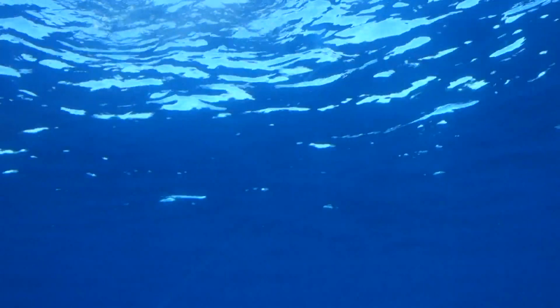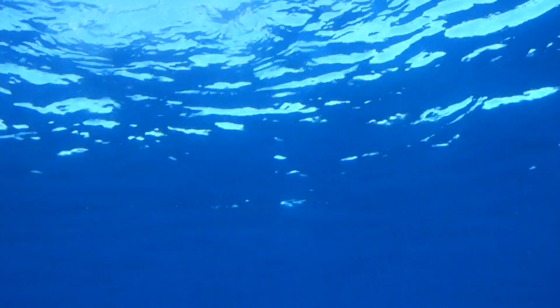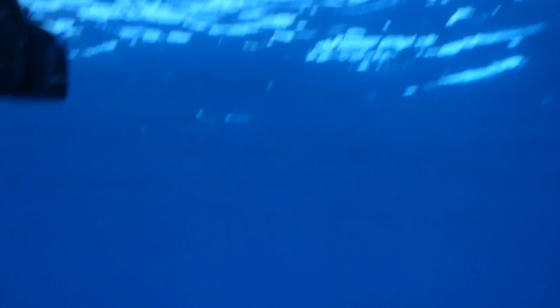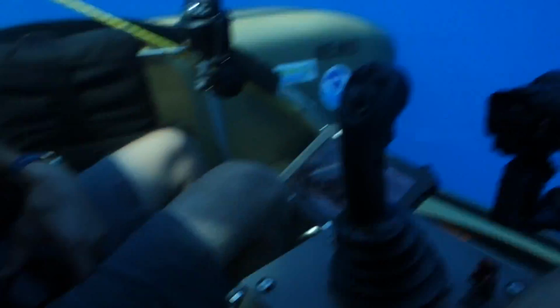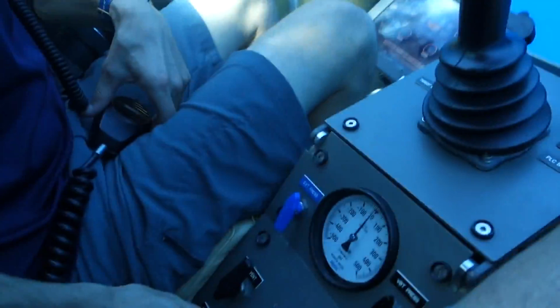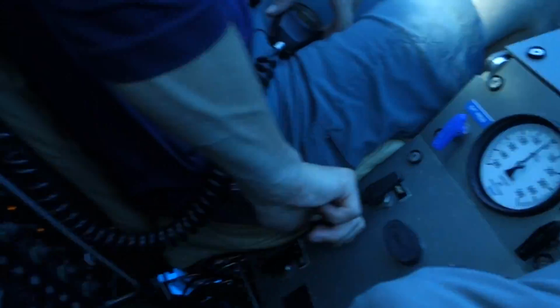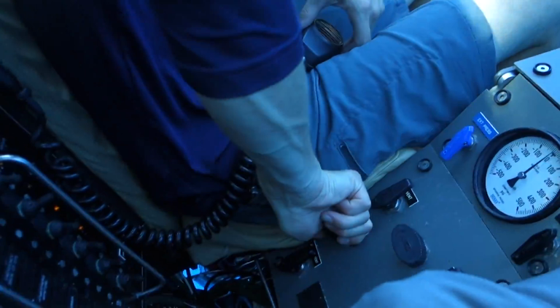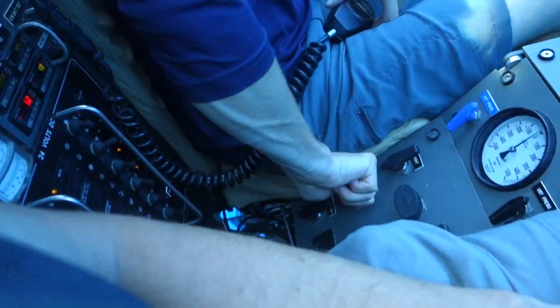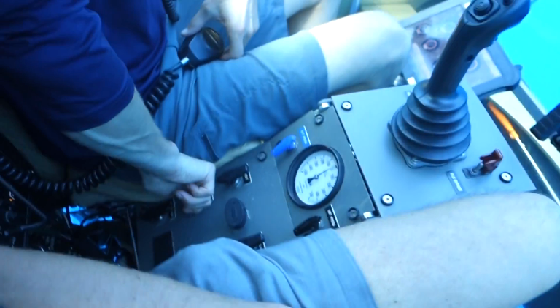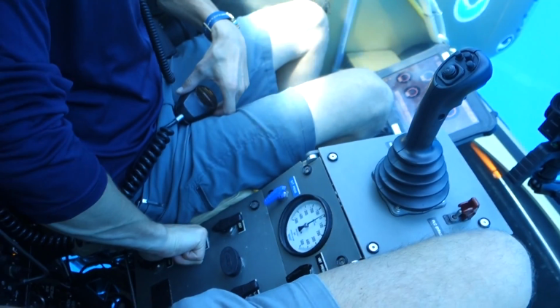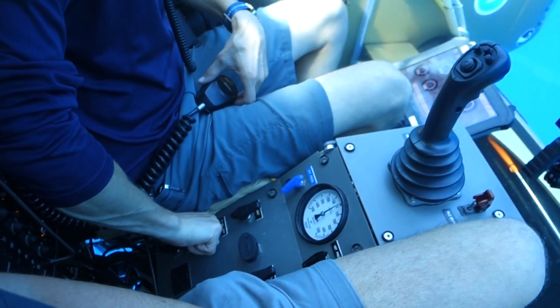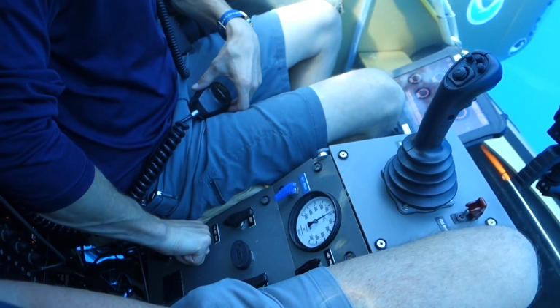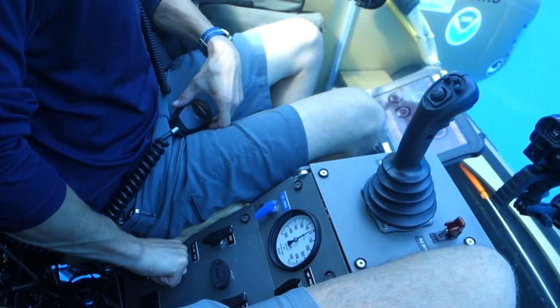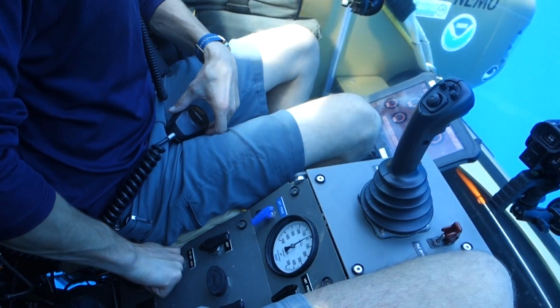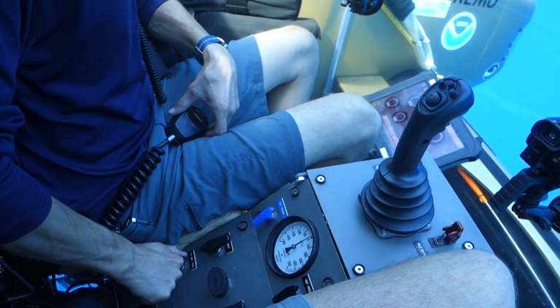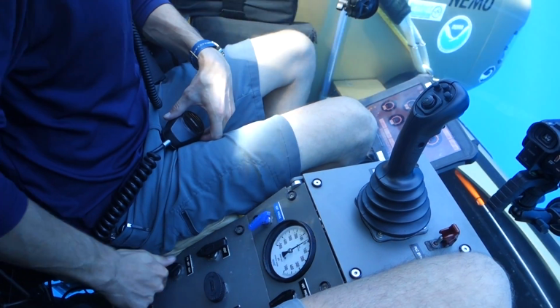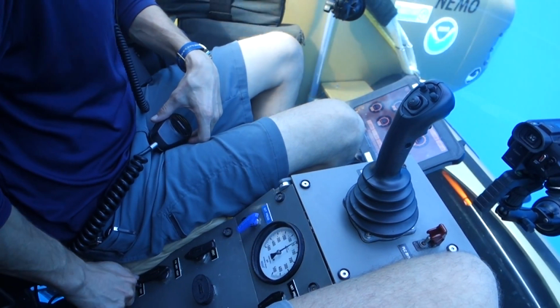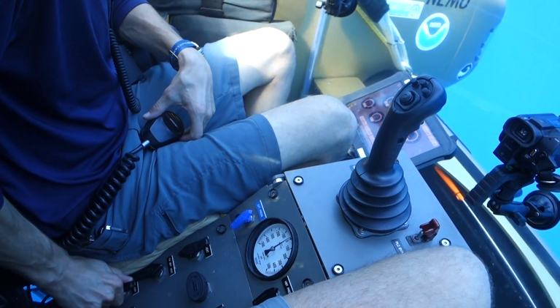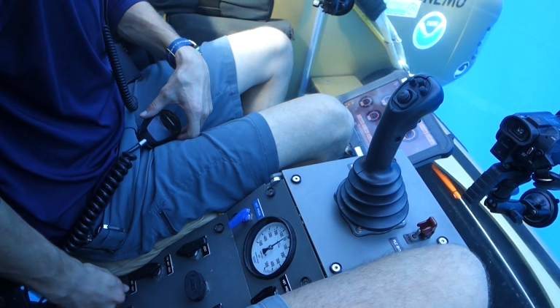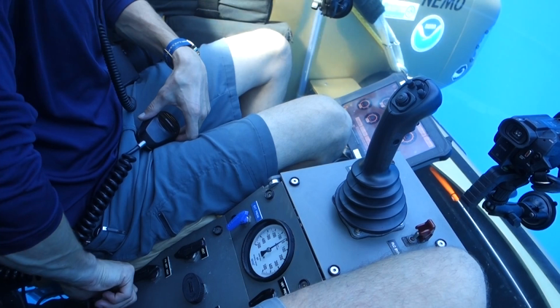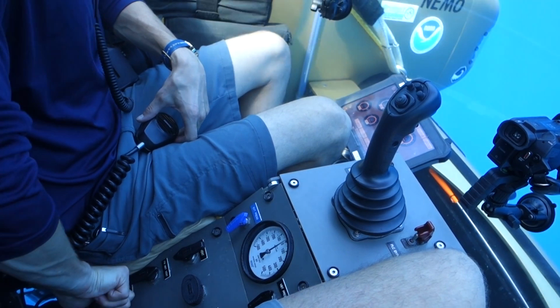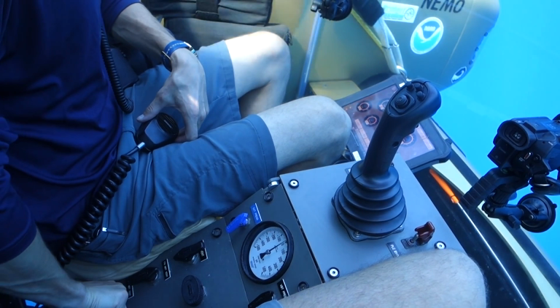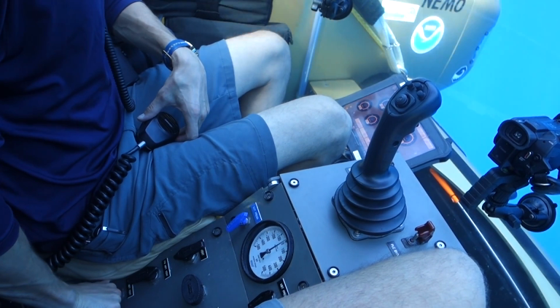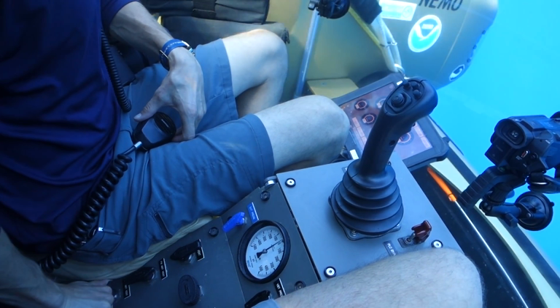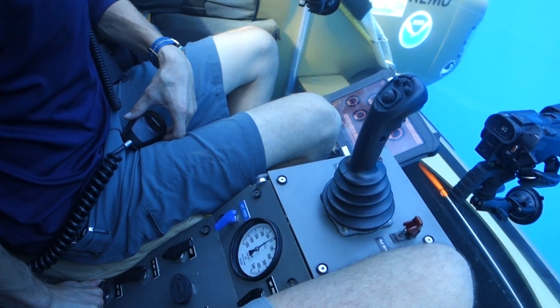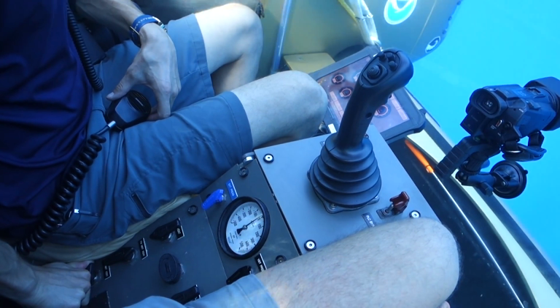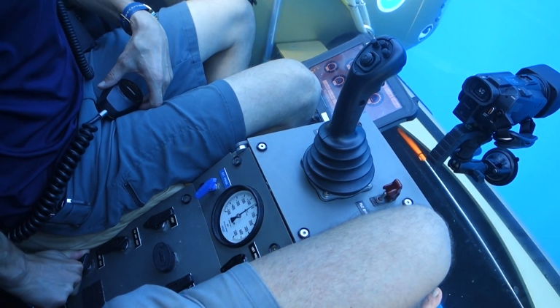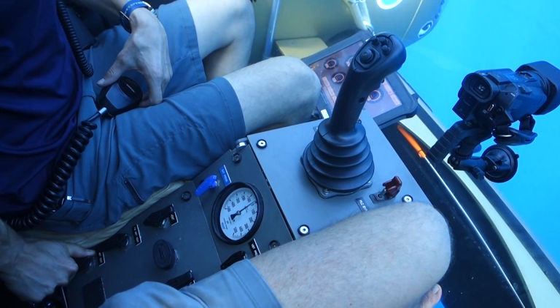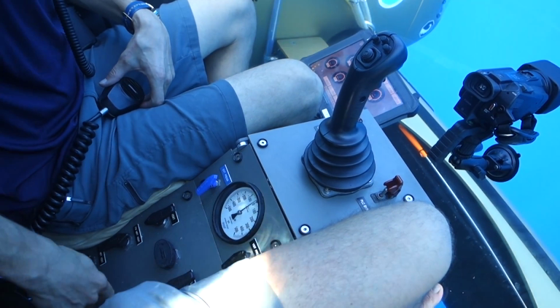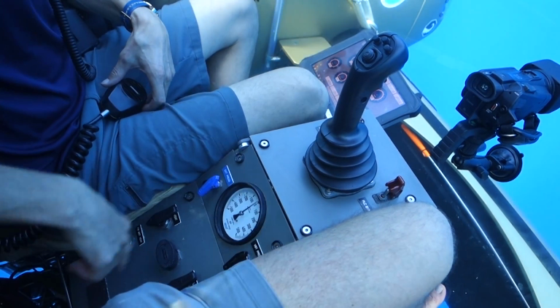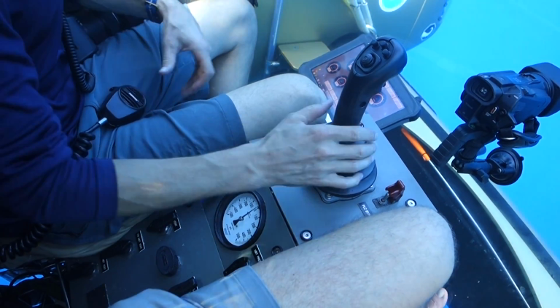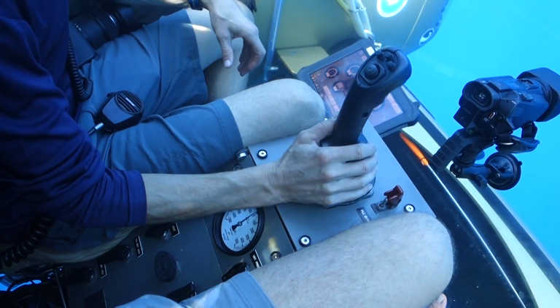I'm going to close our main ballast. That's just the pressure spike — you'll feel a little bit. That's not smoke, that's just vapor.